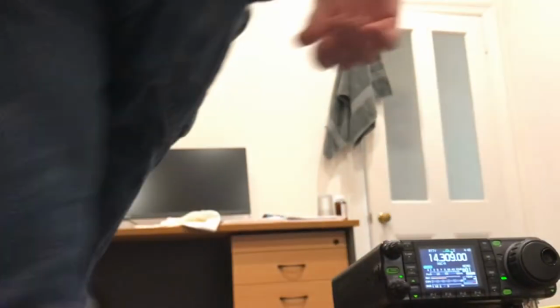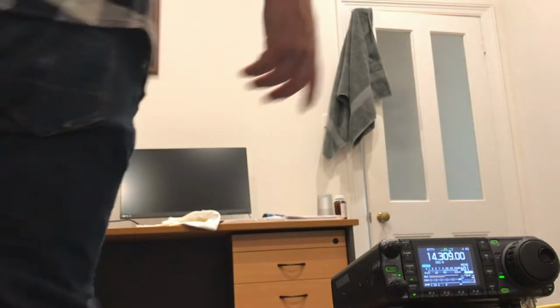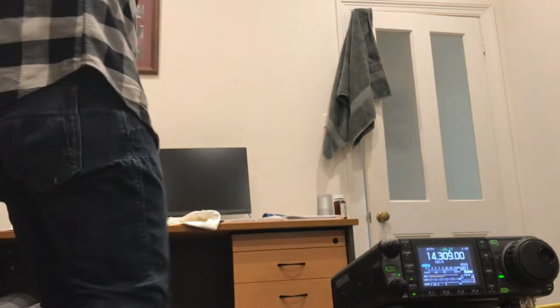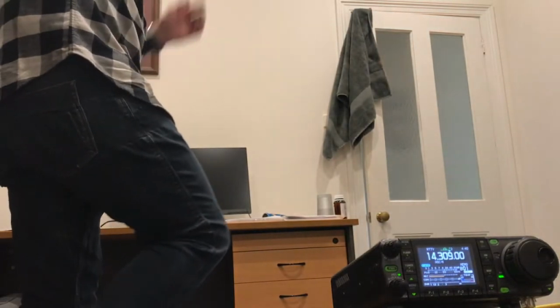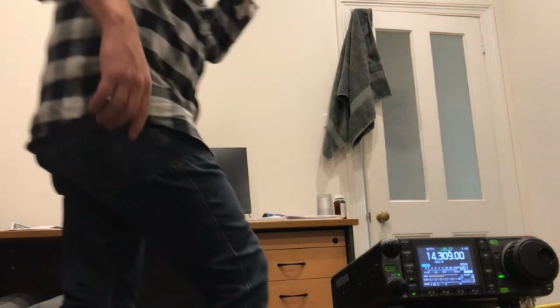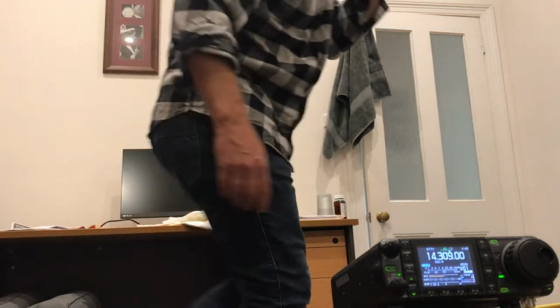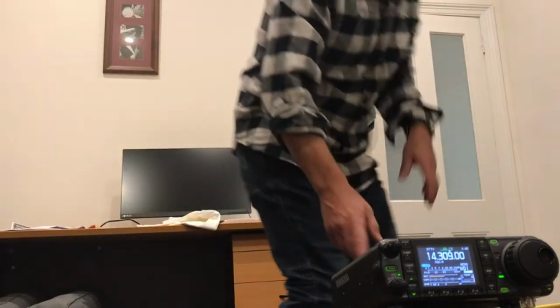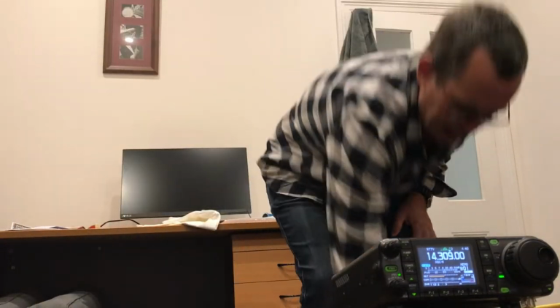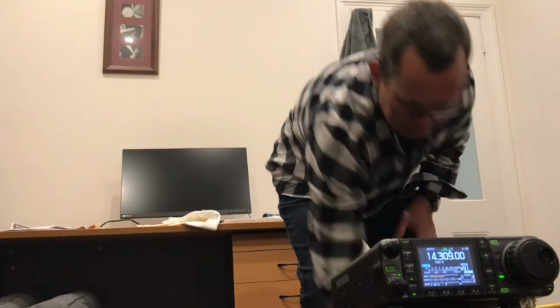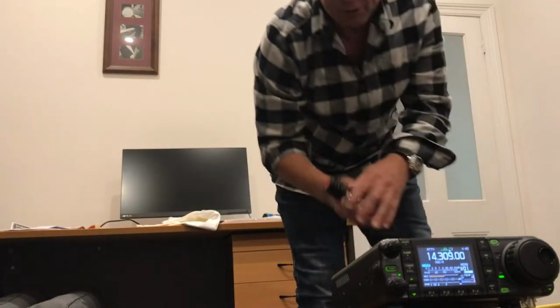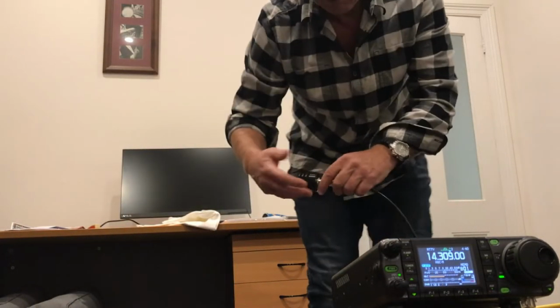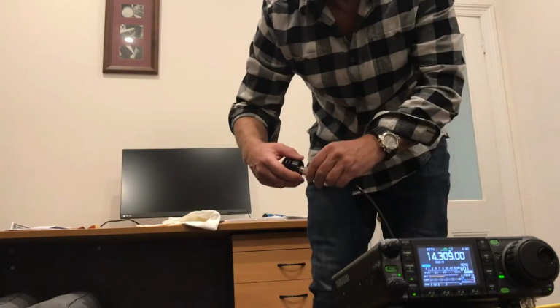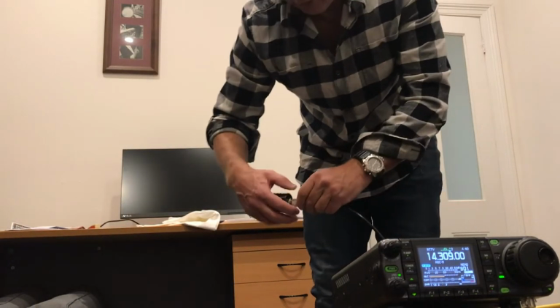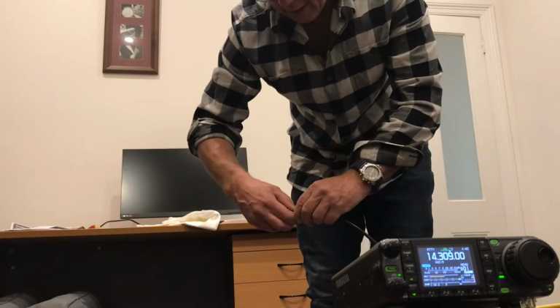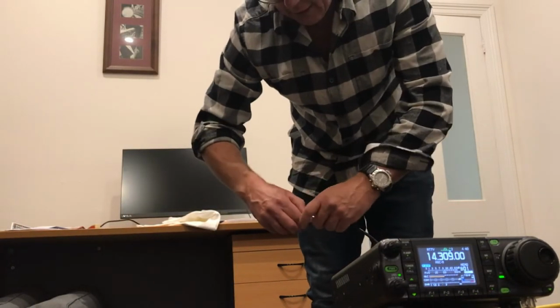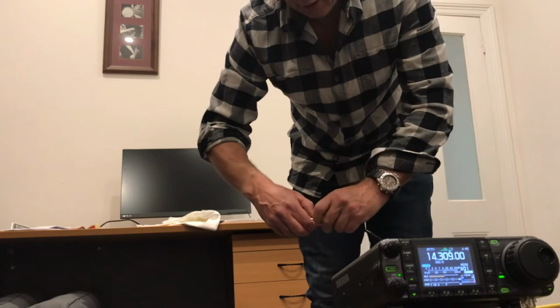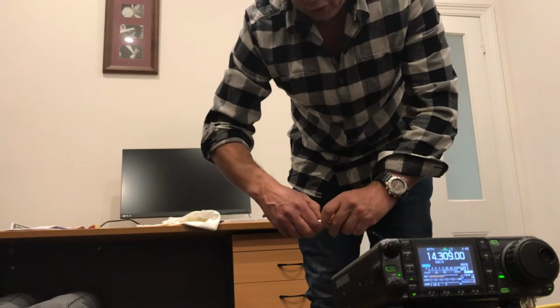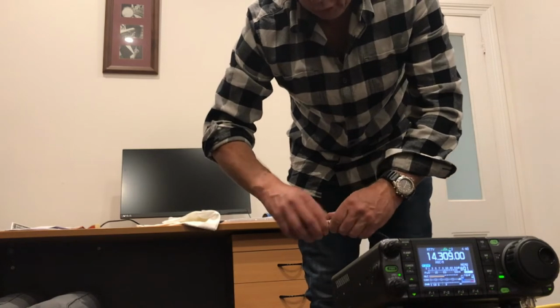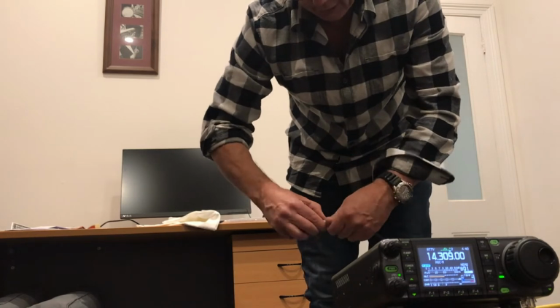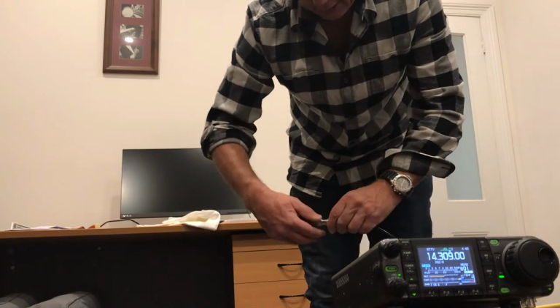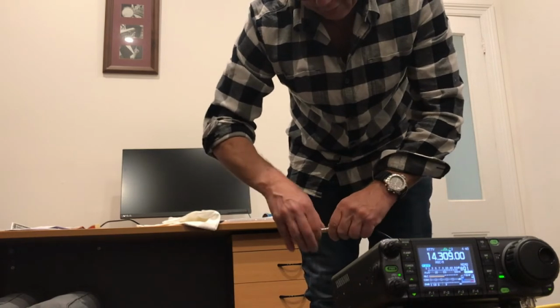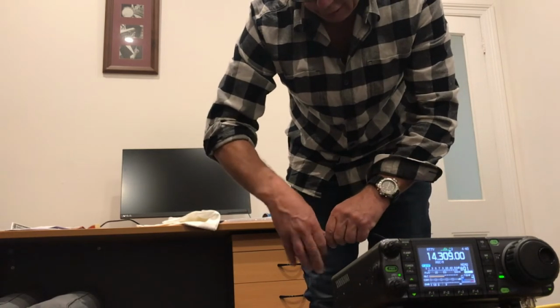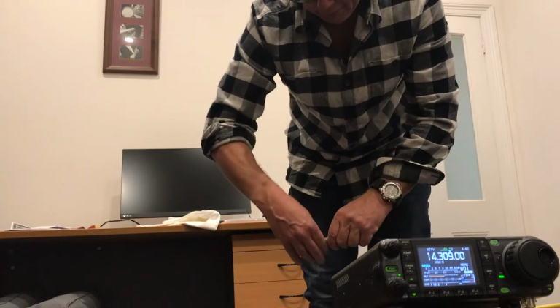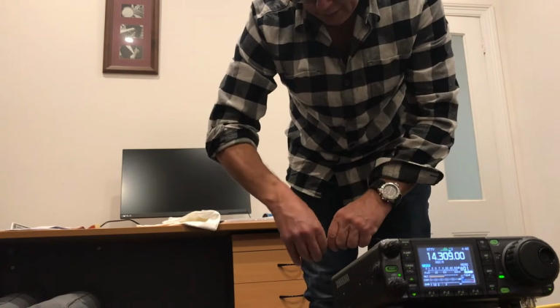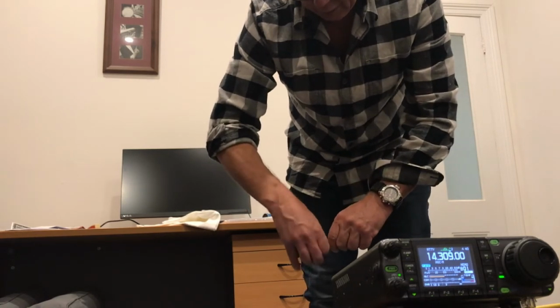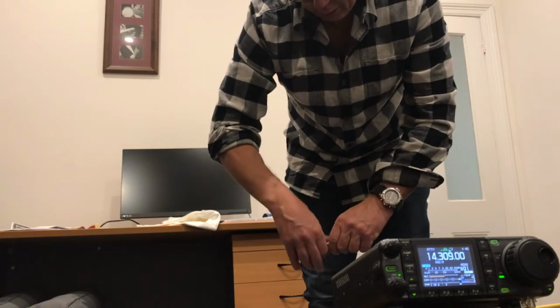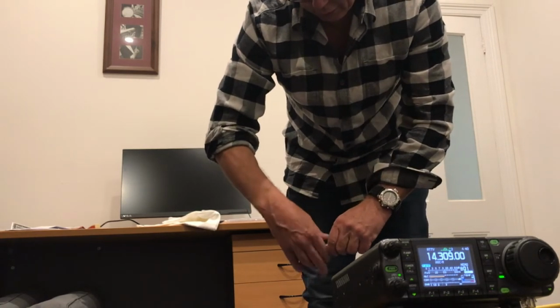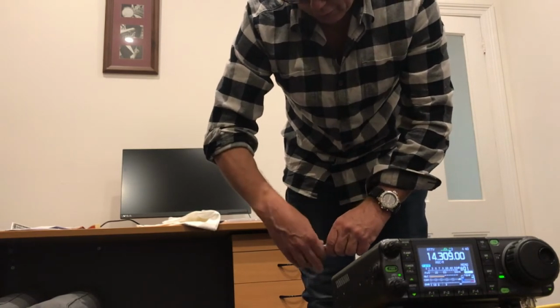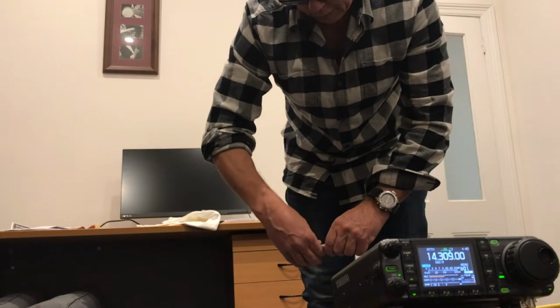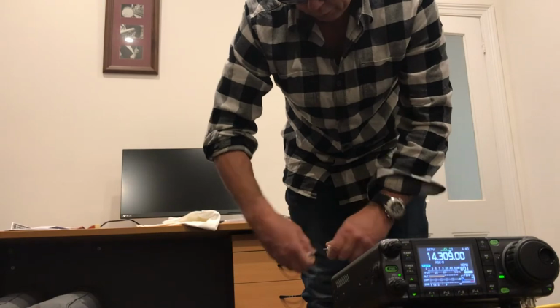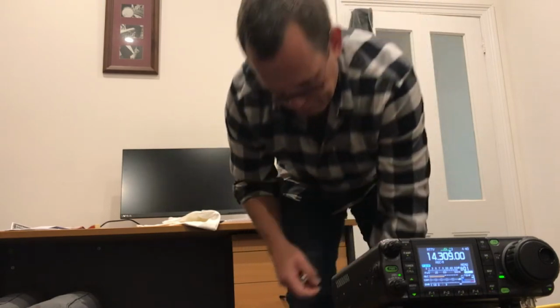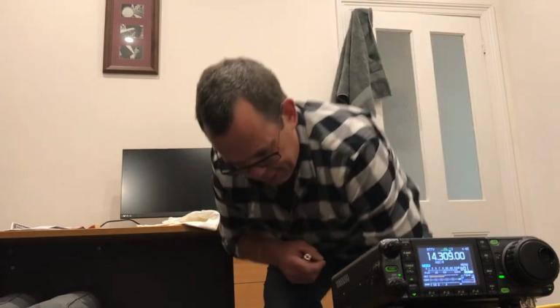That's the test. If the SWR is all skewed, you know you've got a short in your lead. So that's the trick — do it to all your jumper cables before heading out.